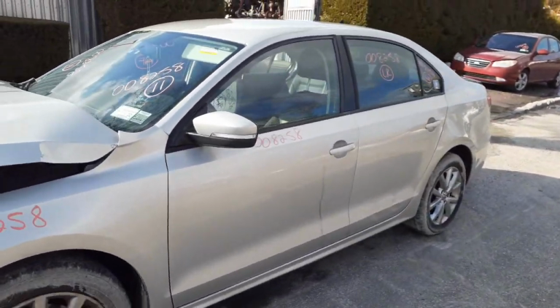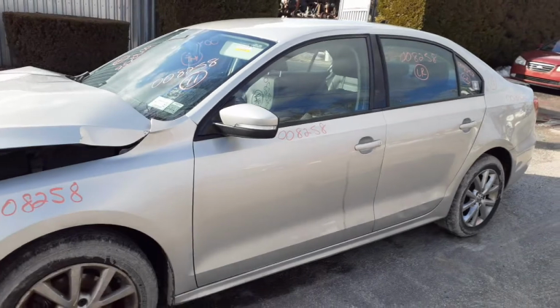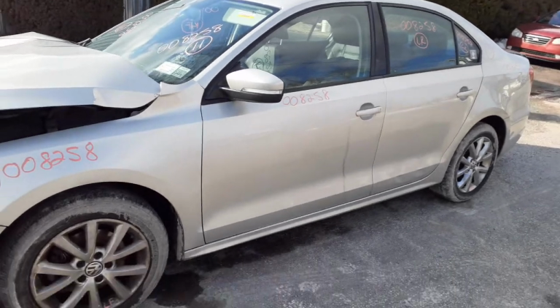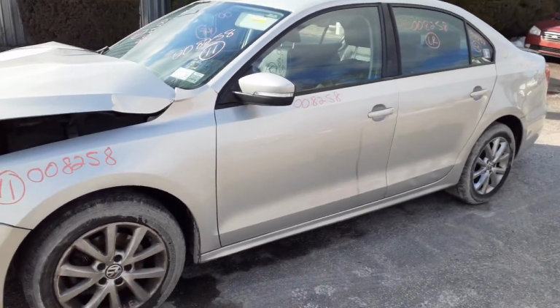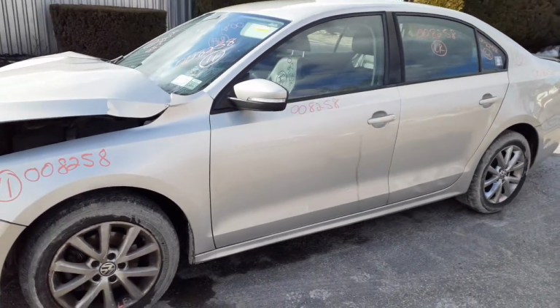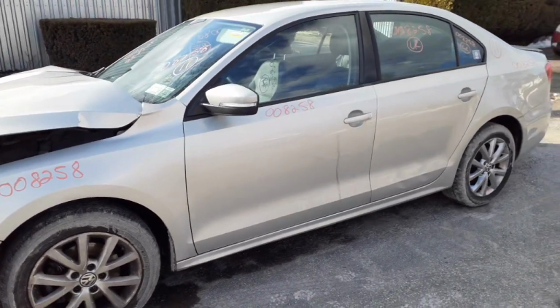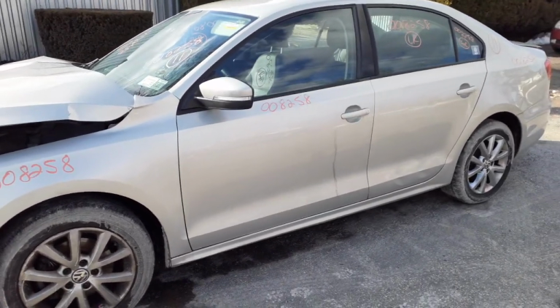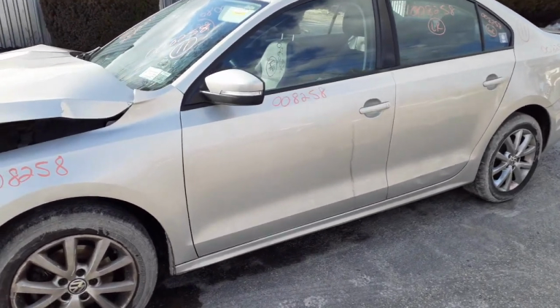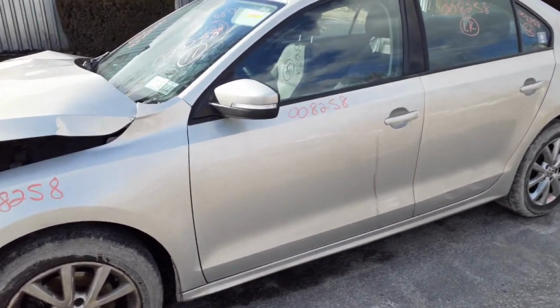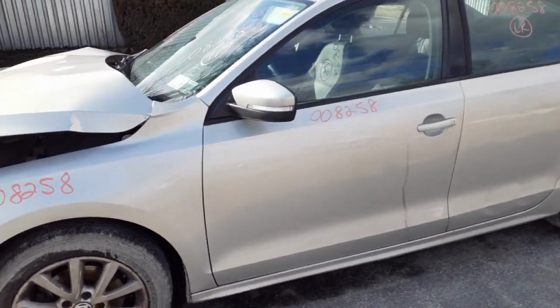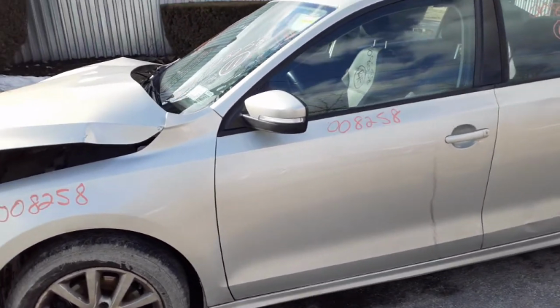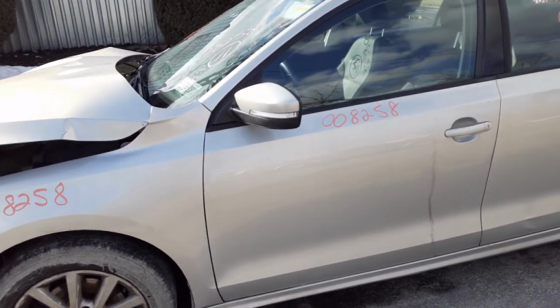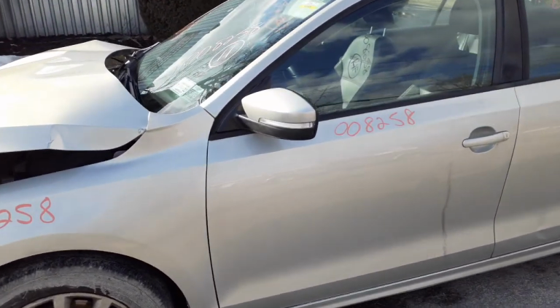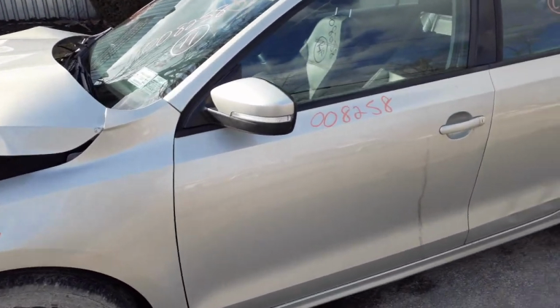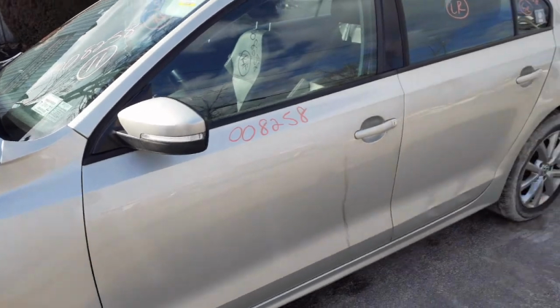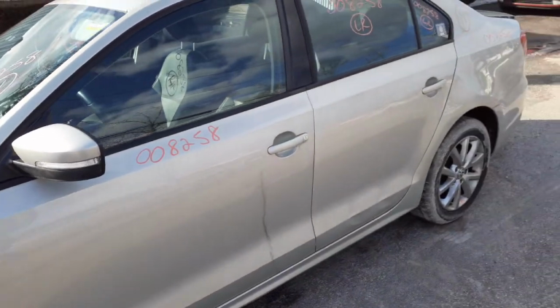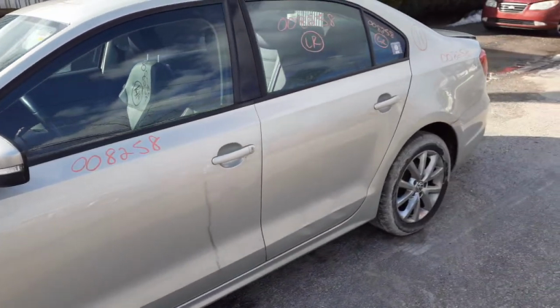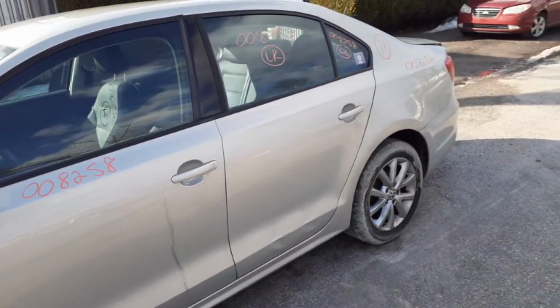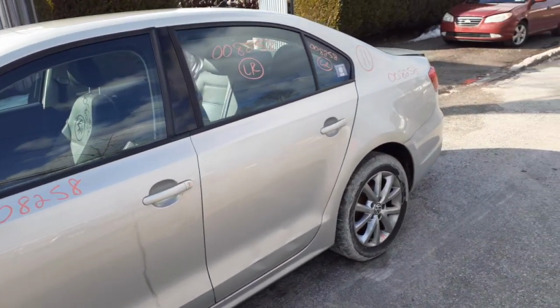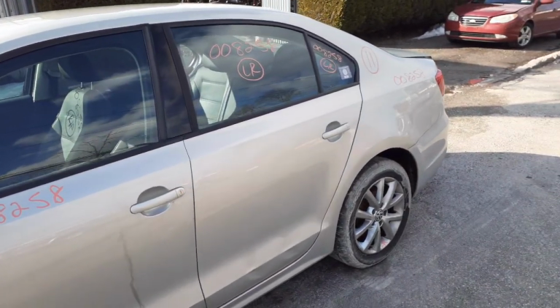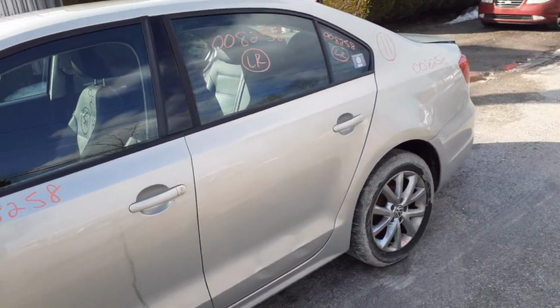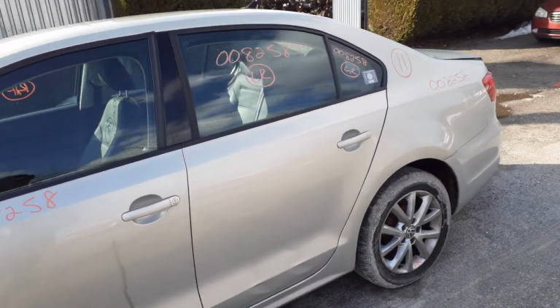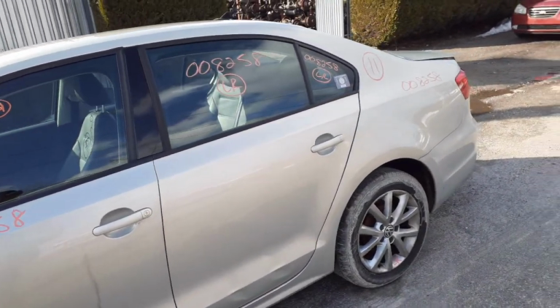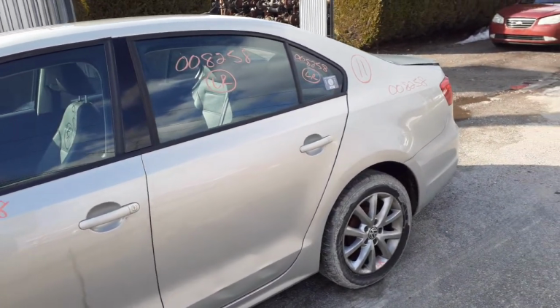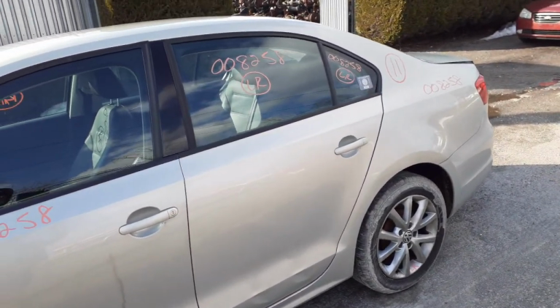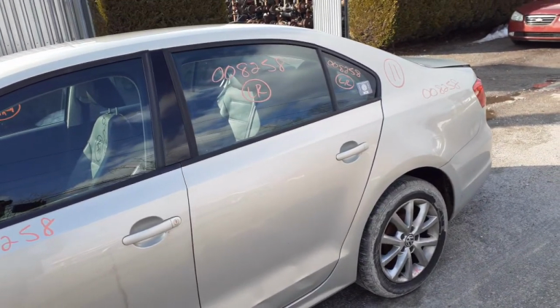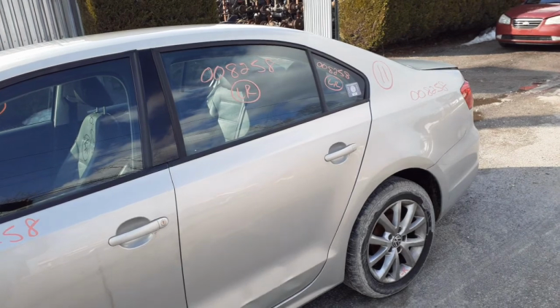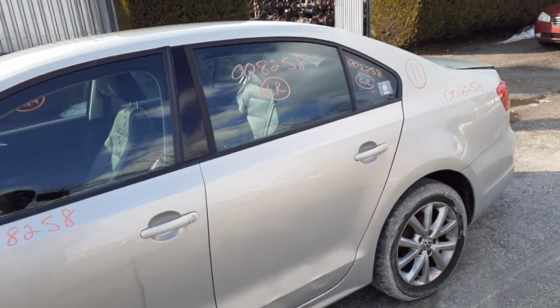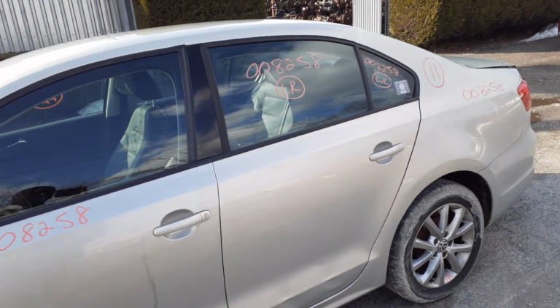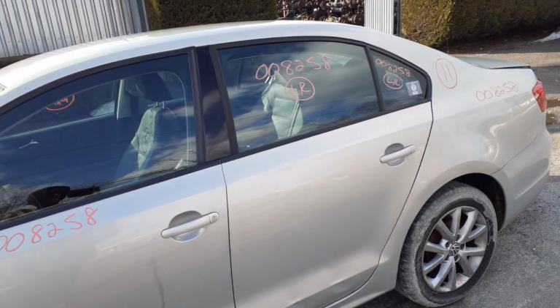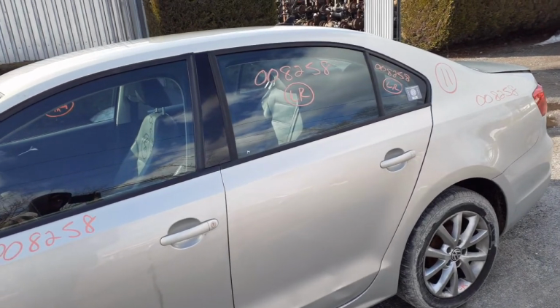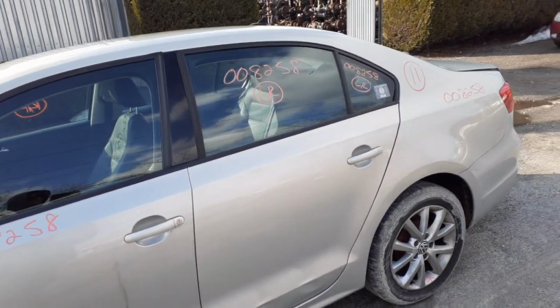Got a left front door, power window, power locks. You got a left side mirror — it's a power mirror, heated with the signal. Left rear door is no good. You do got a window regulator, inside and outside door handles, and both door glasses.